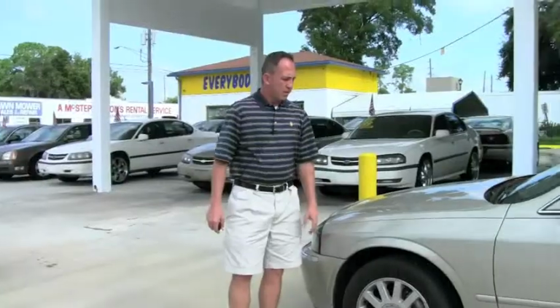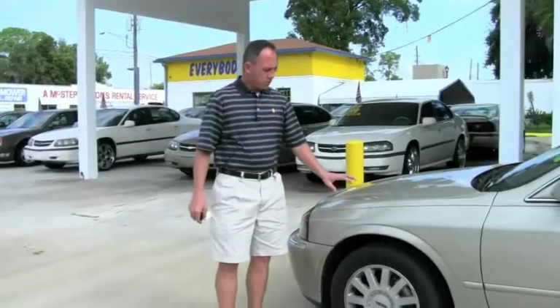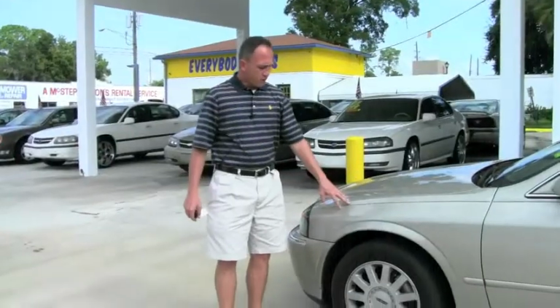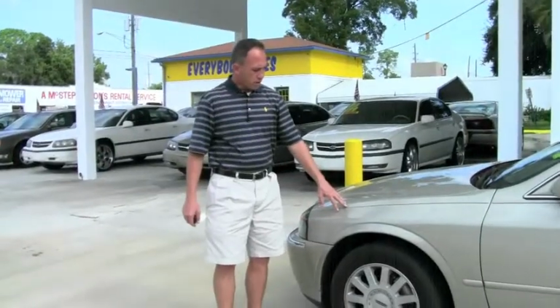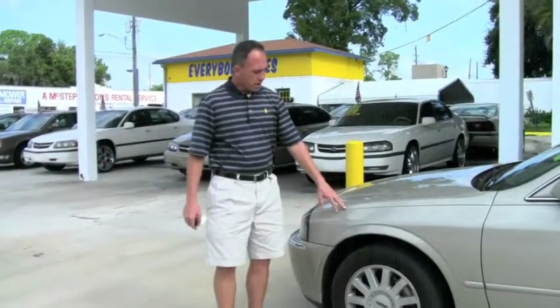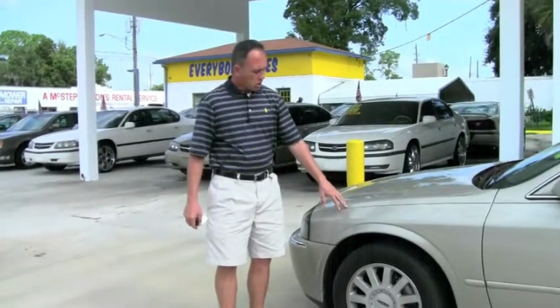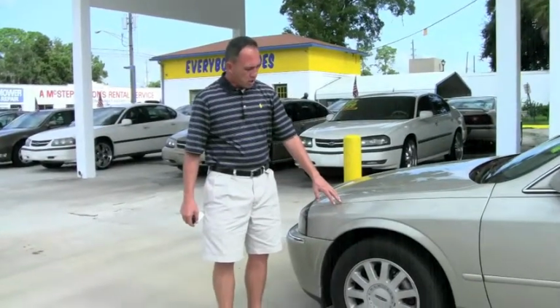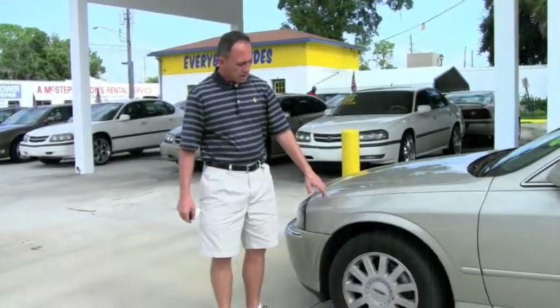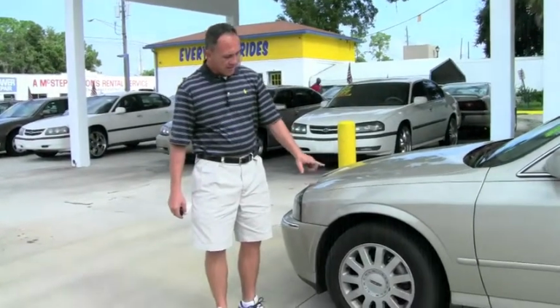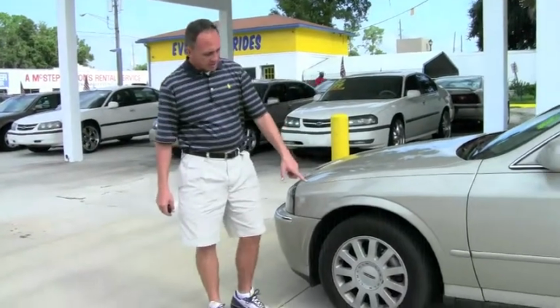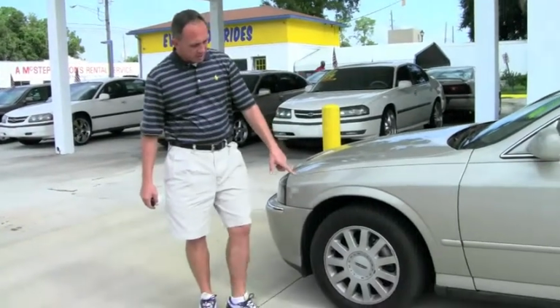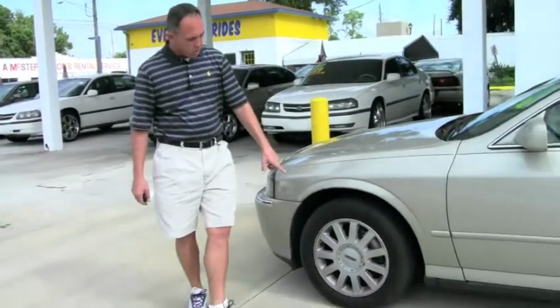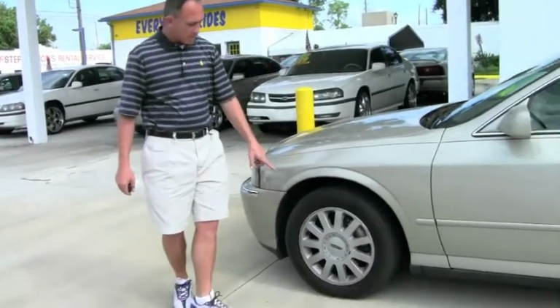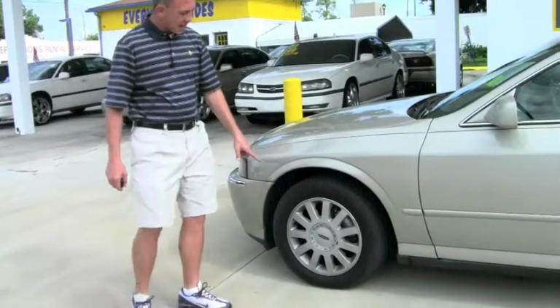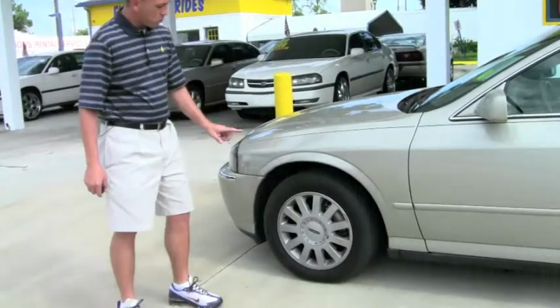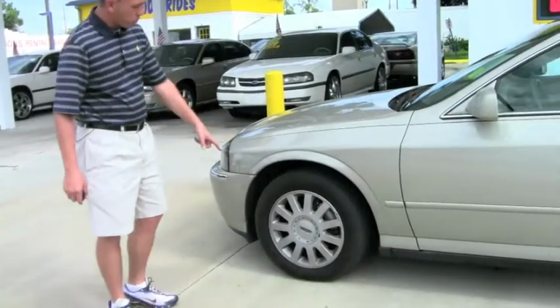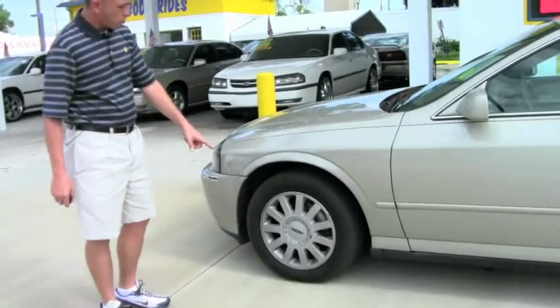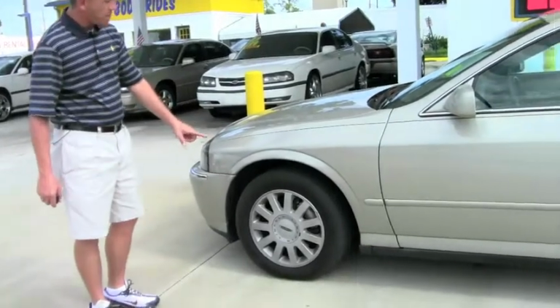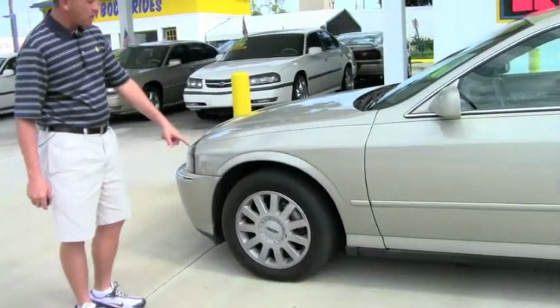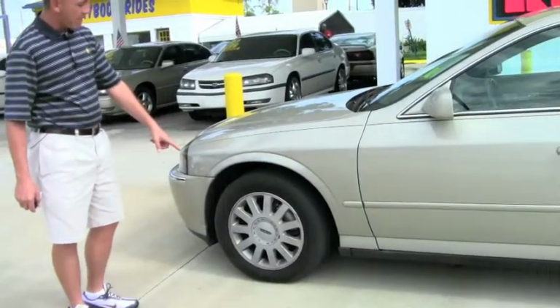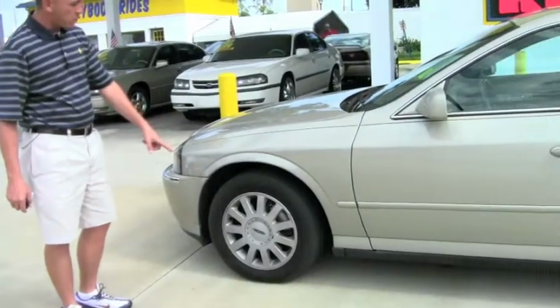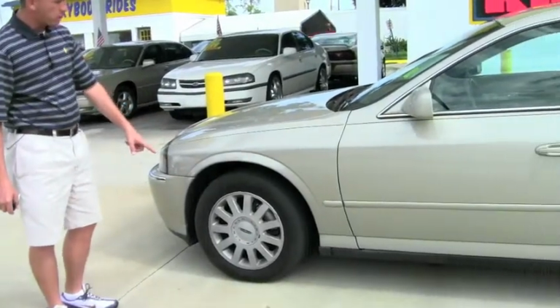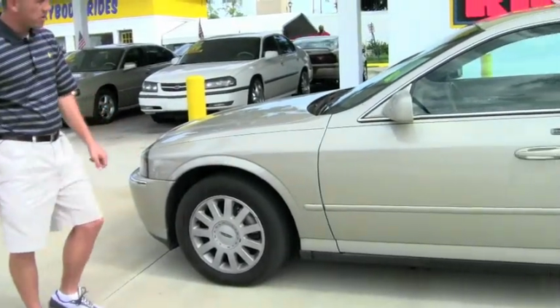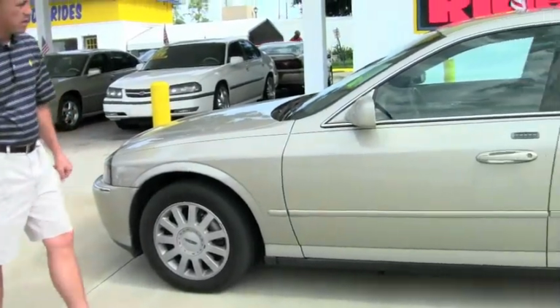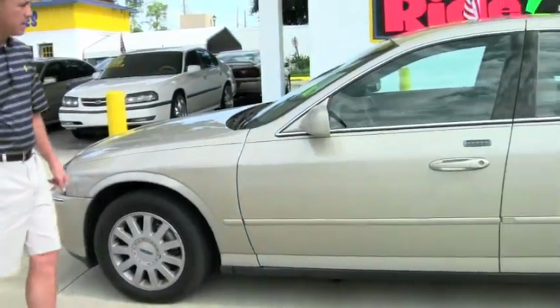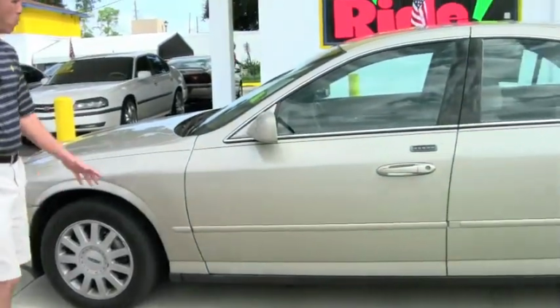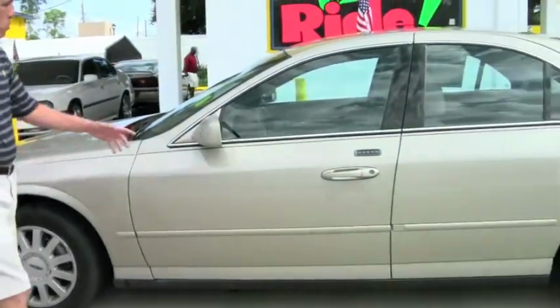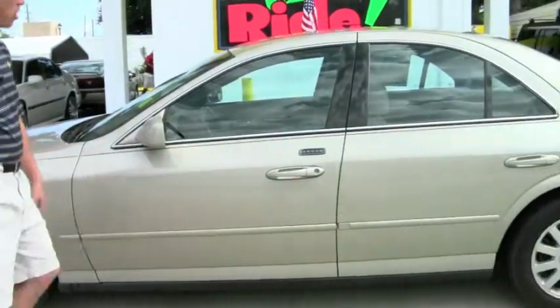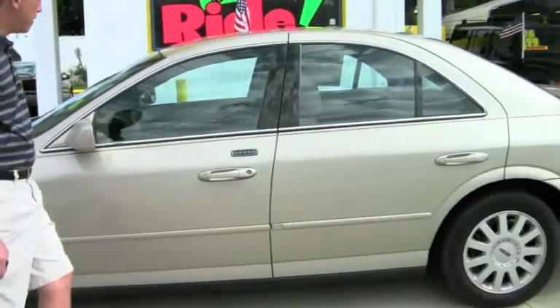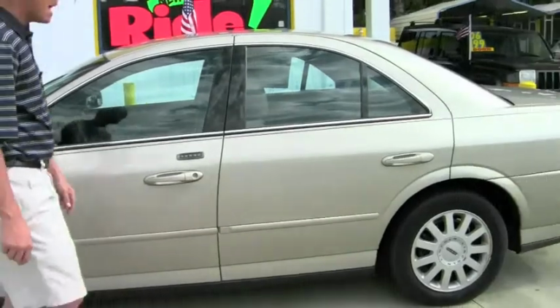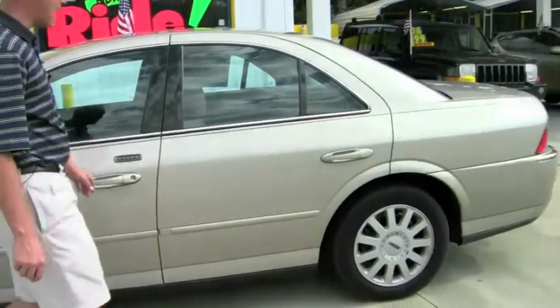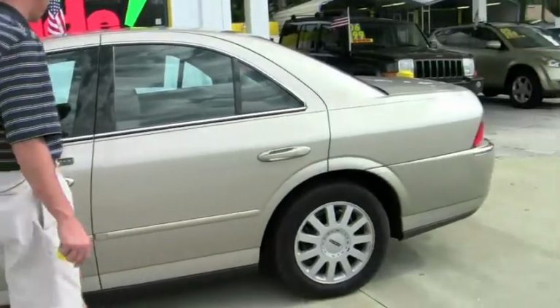This one is the beautiful gold color. It's got a good set of Yokohama tires with the alloy wheels. It's a four-door car. Lots of options.